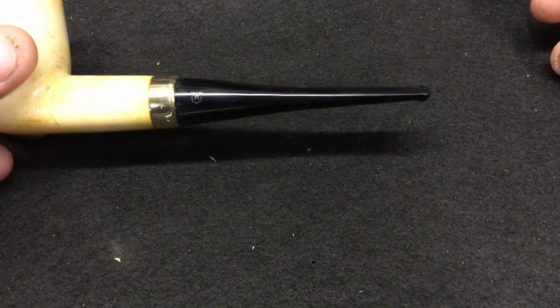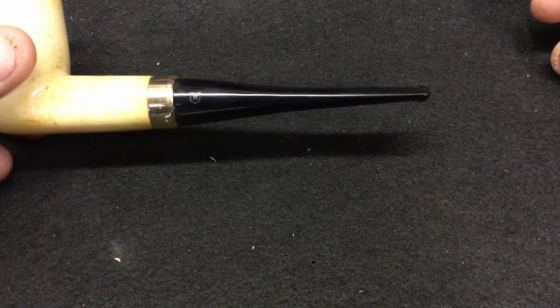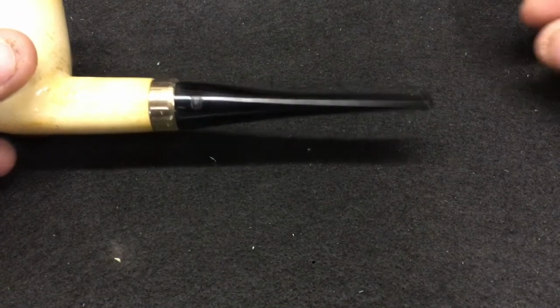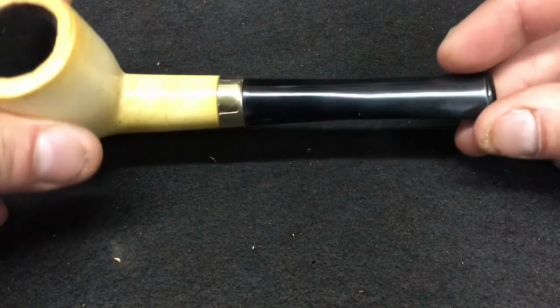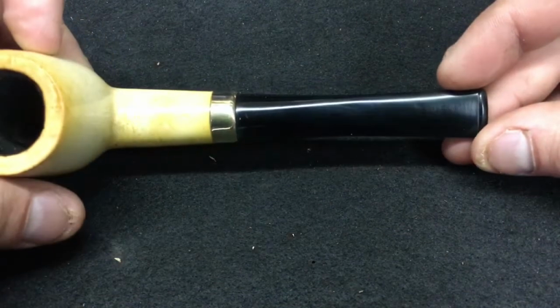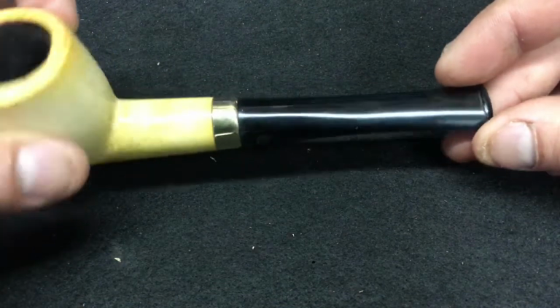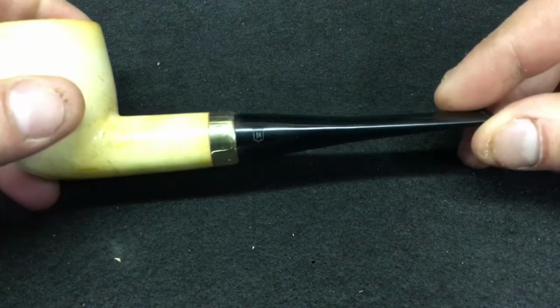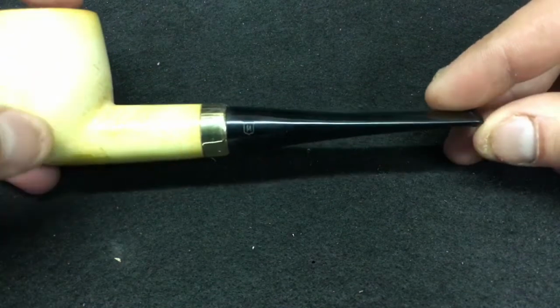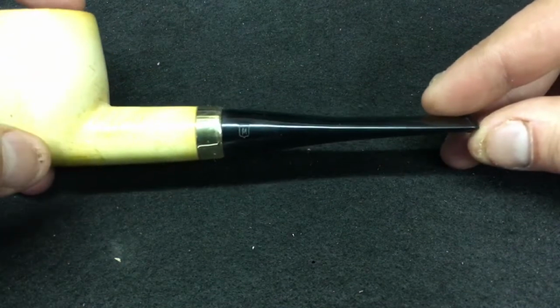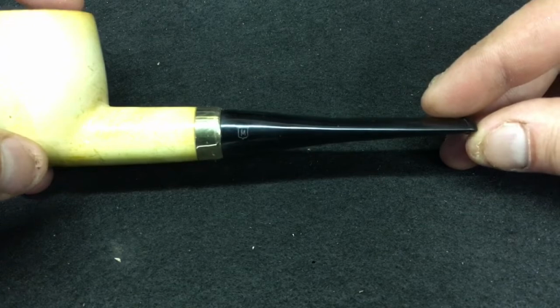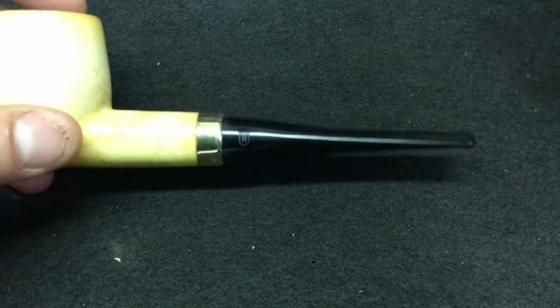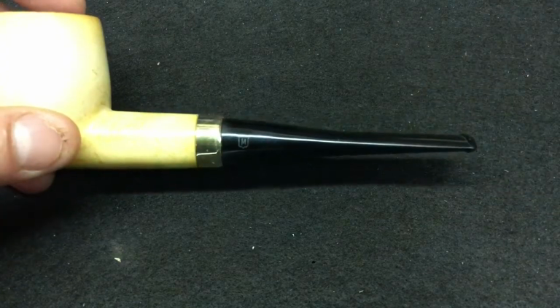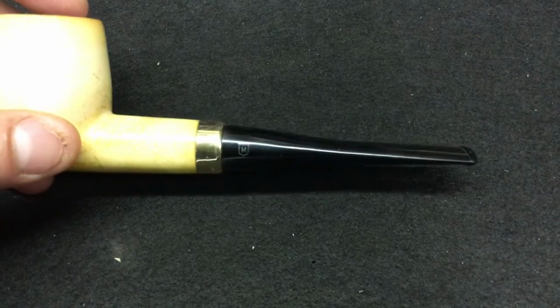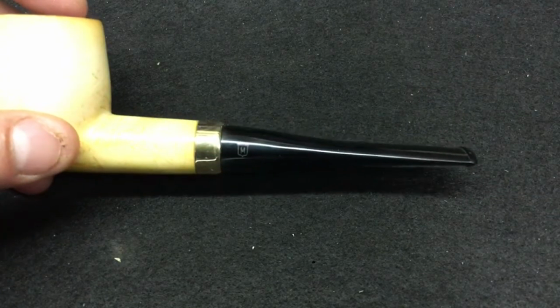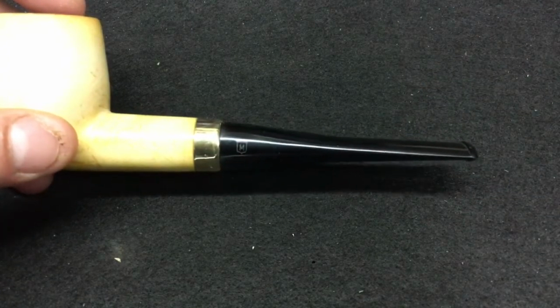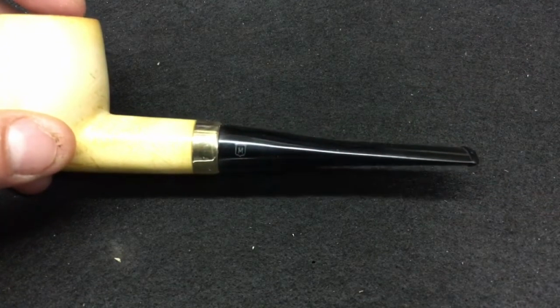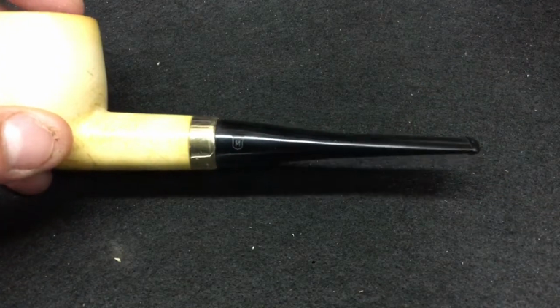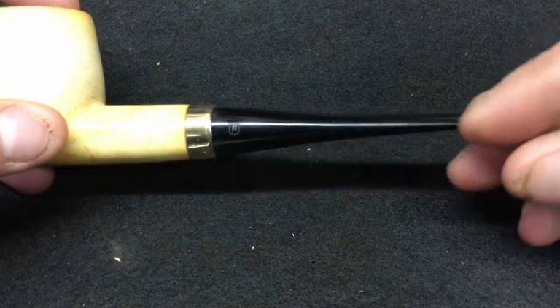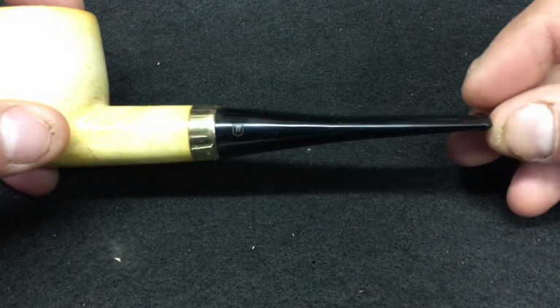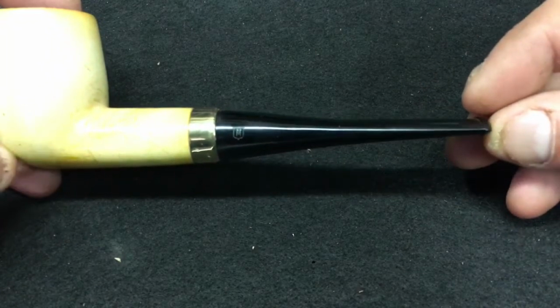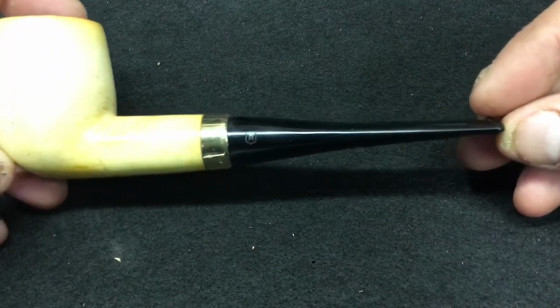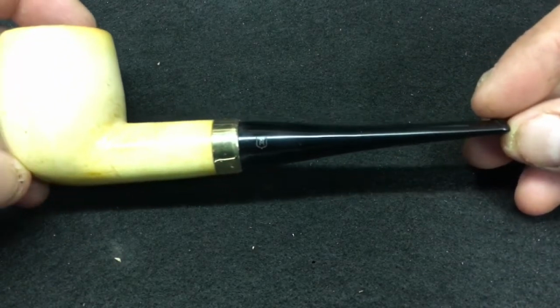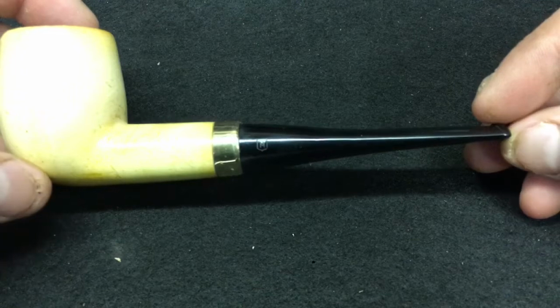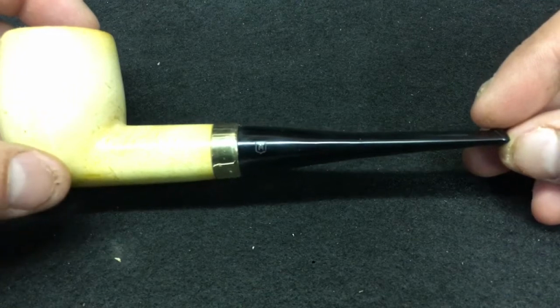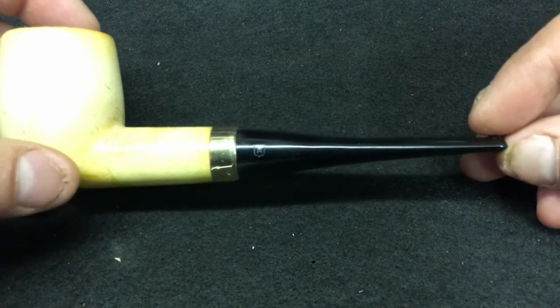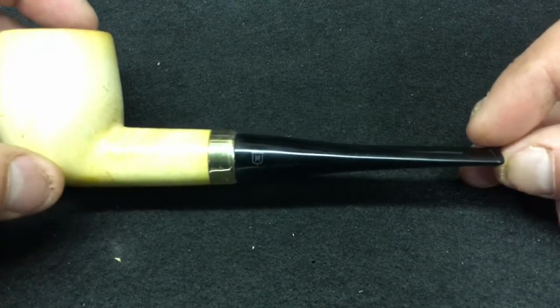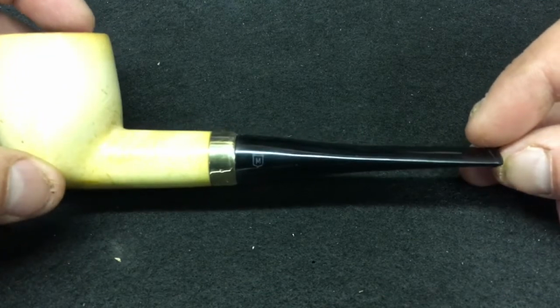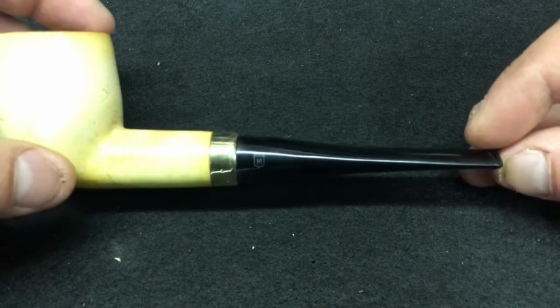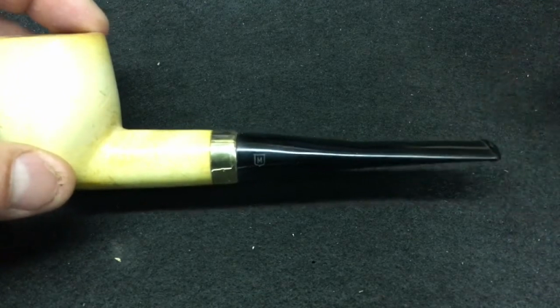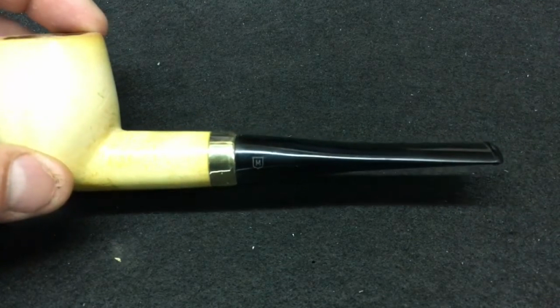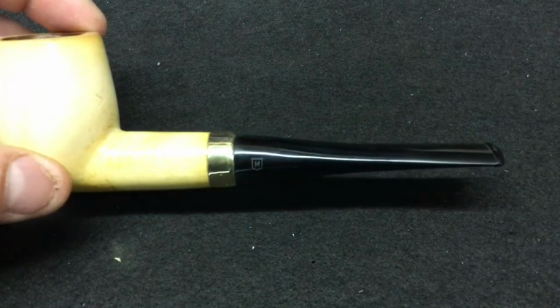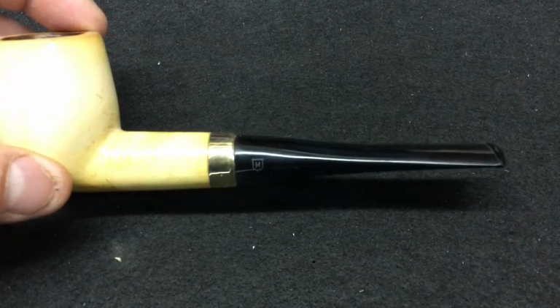So that's the second pipe he sent me. Thanks for watching — have a wonderful day, take care, bye.